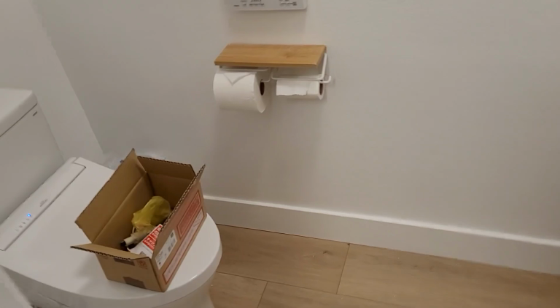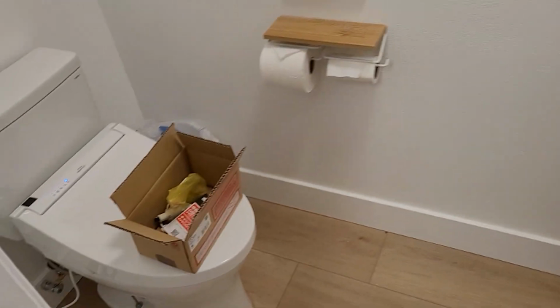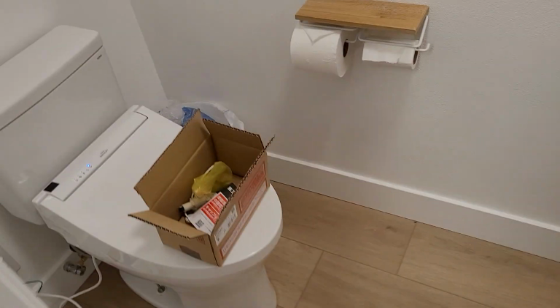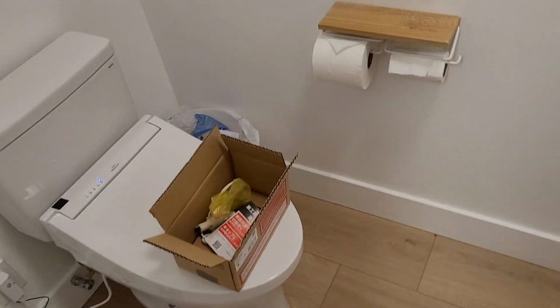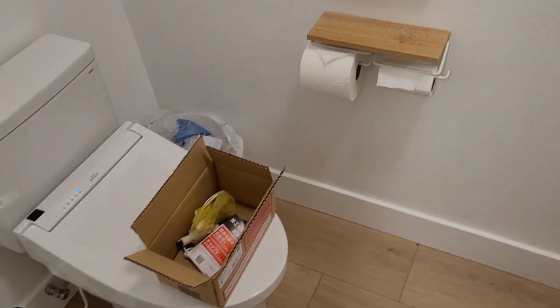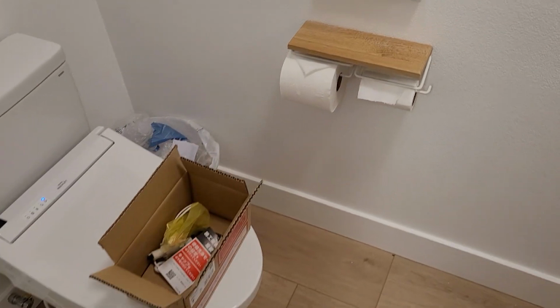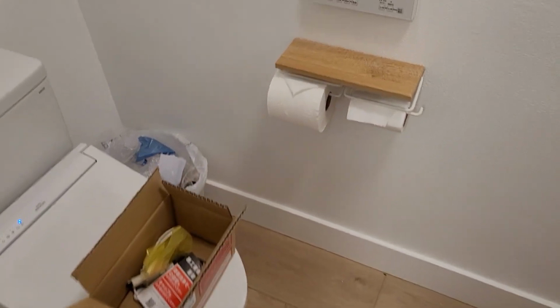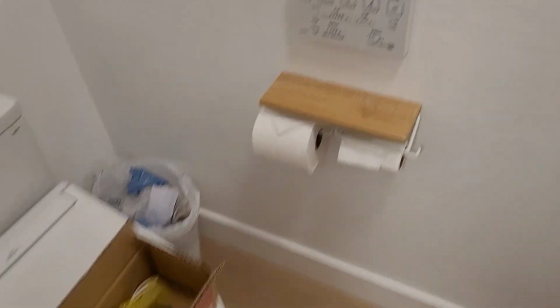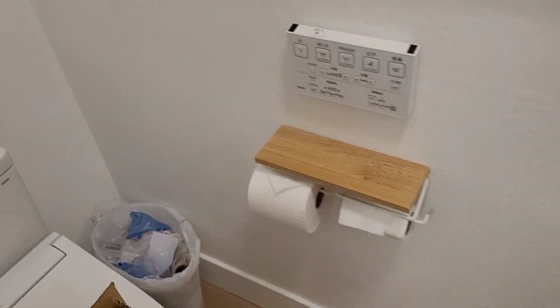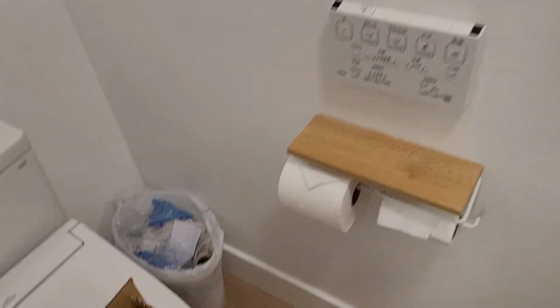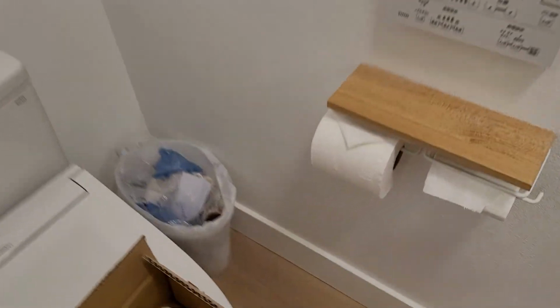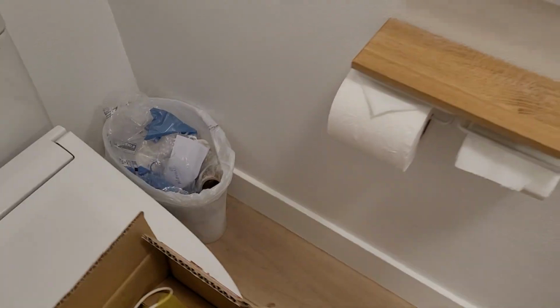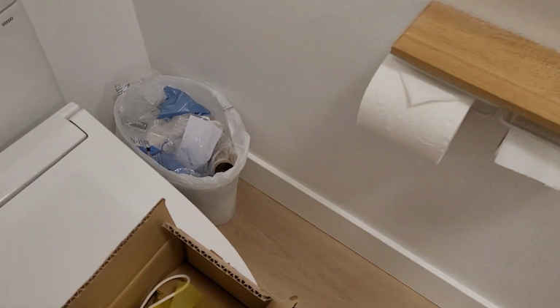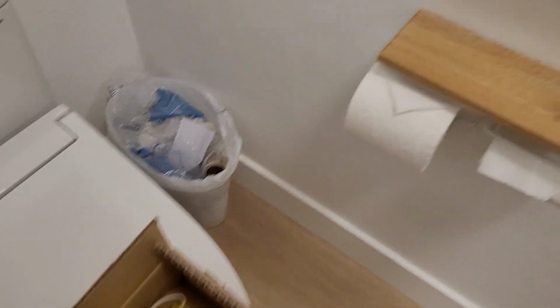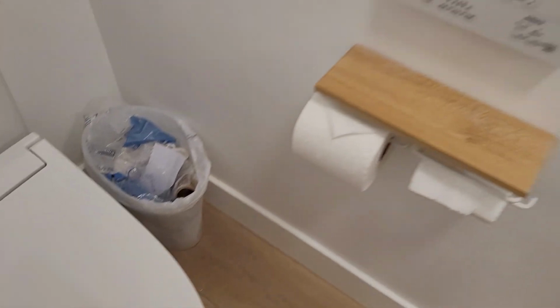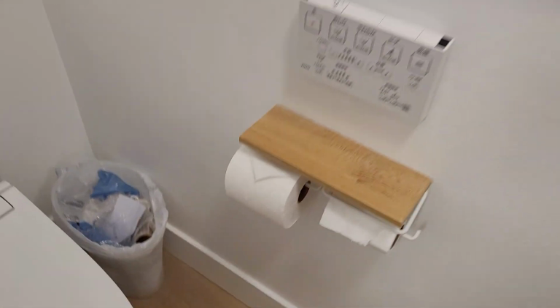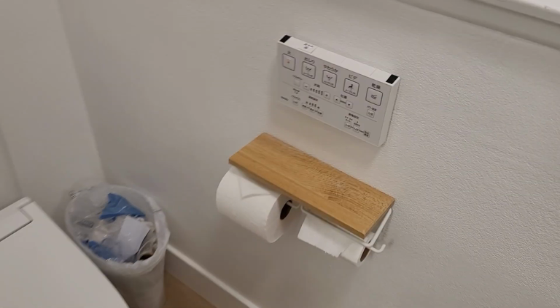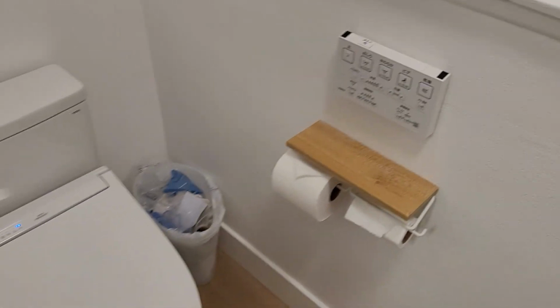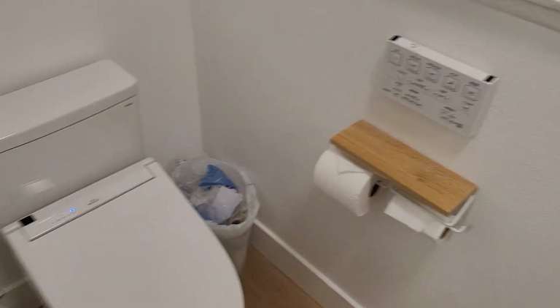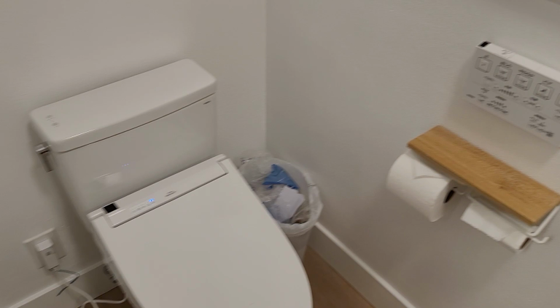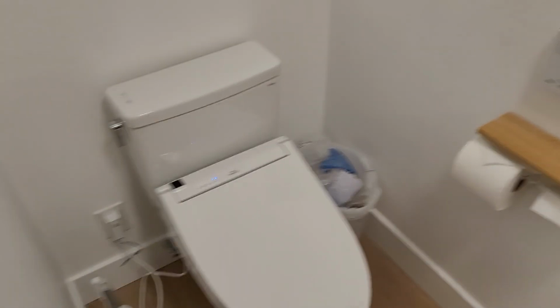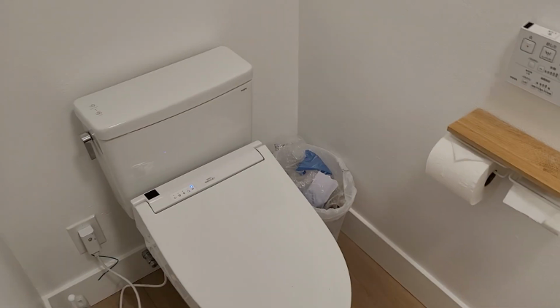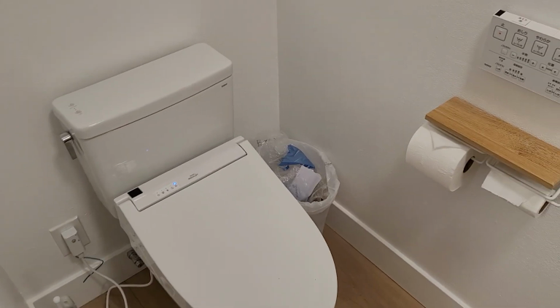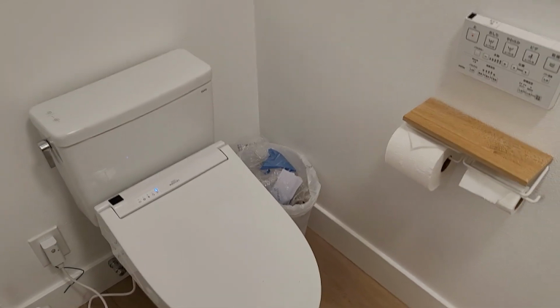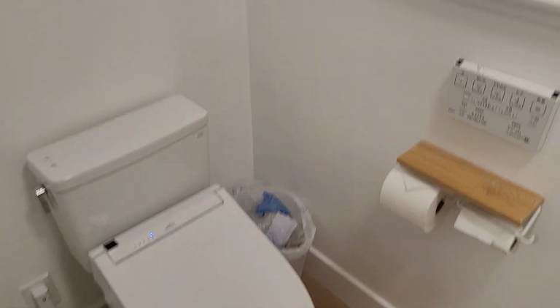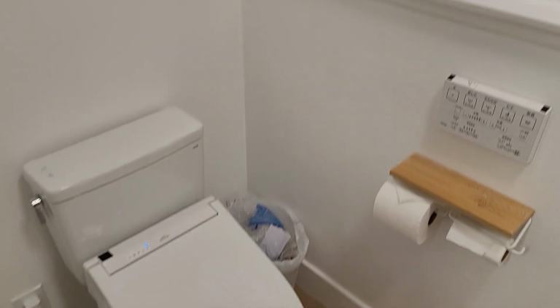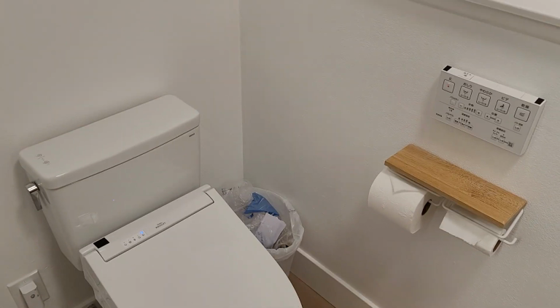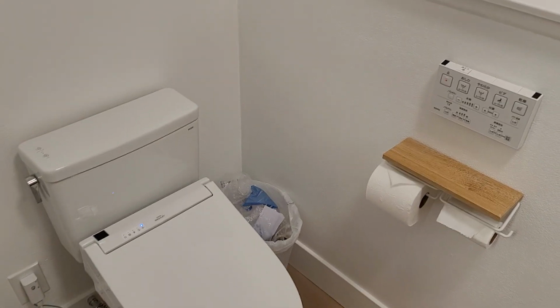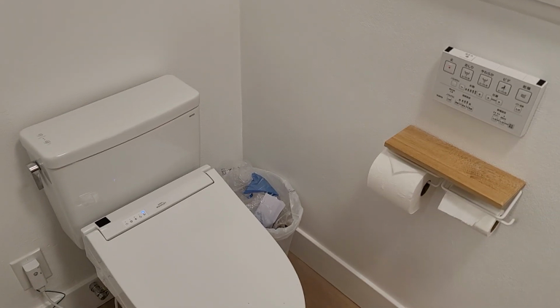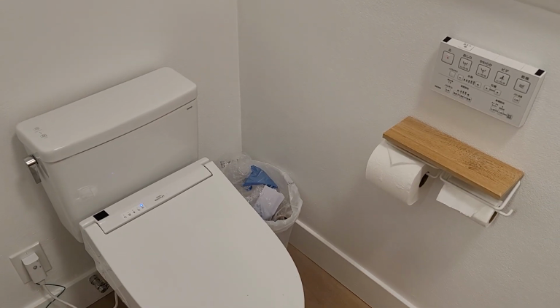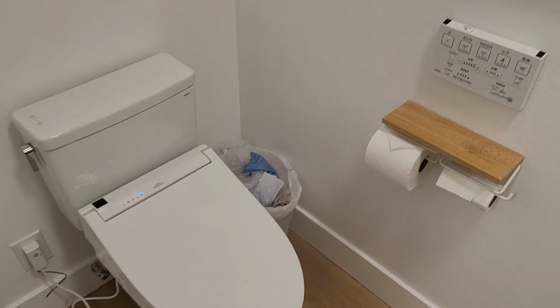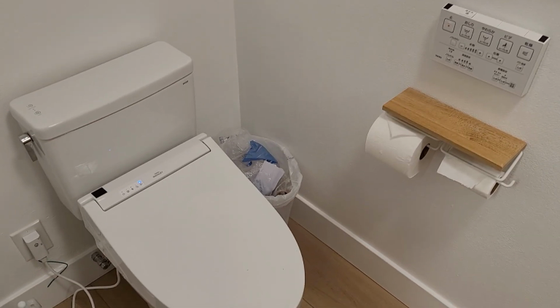Let's talk about buying a Toto in Japan and installing it in the US. The conclusion is, it works.